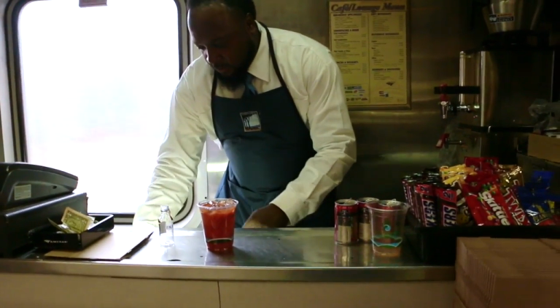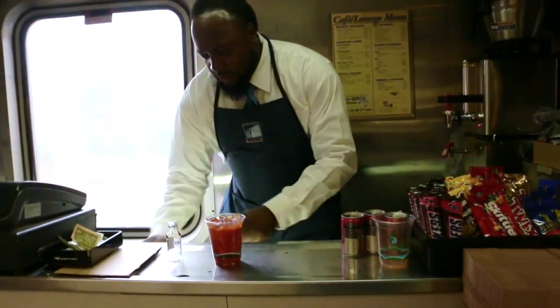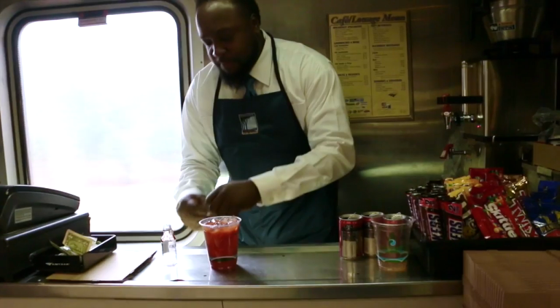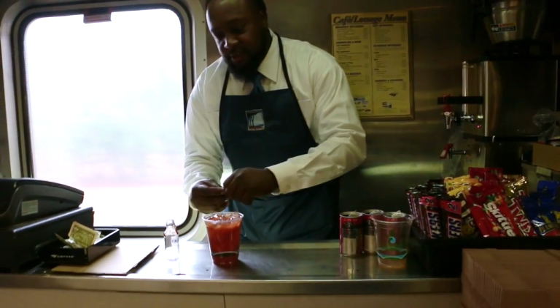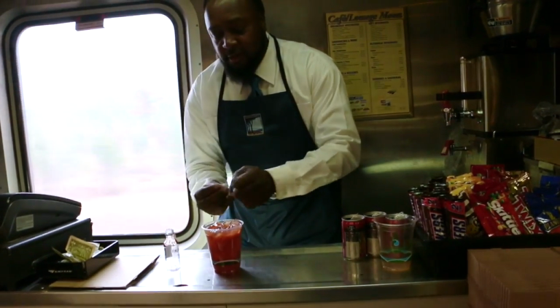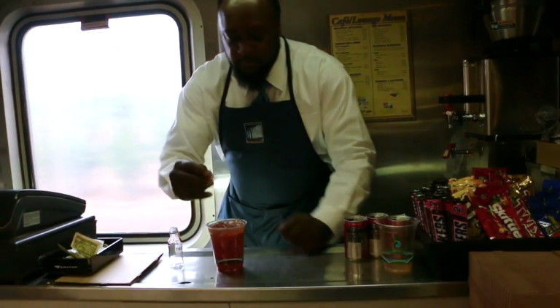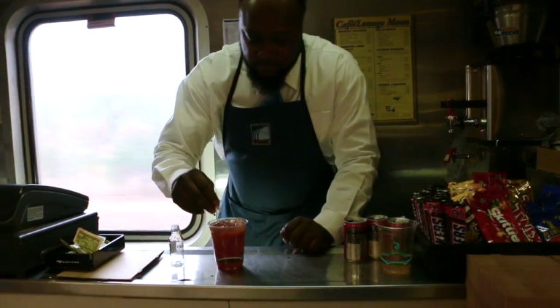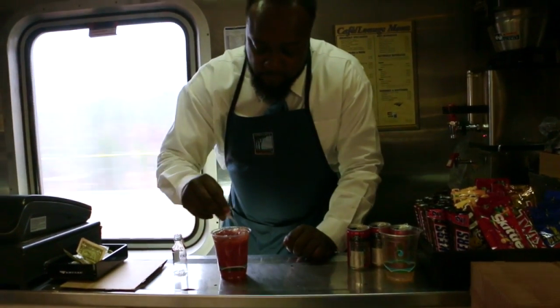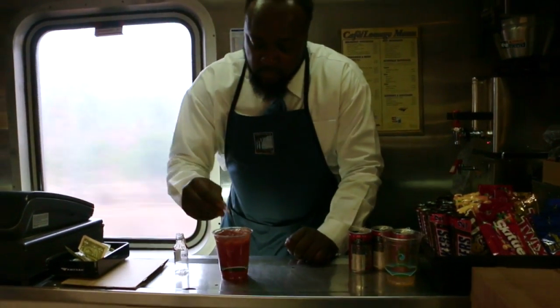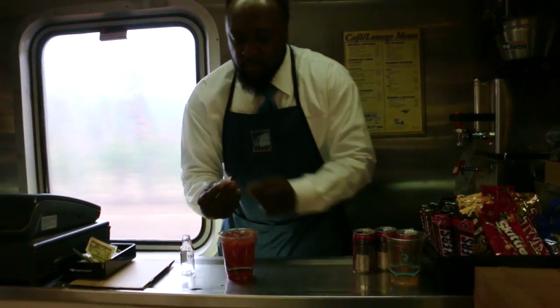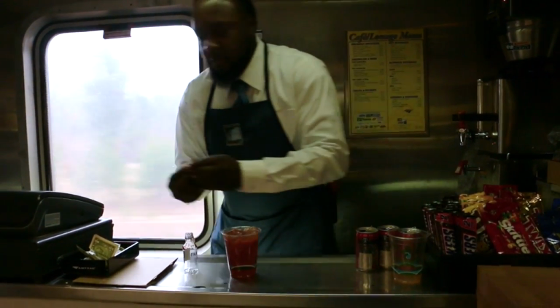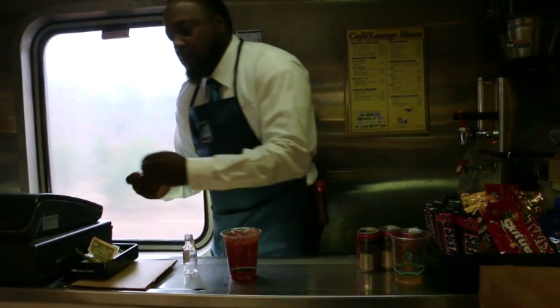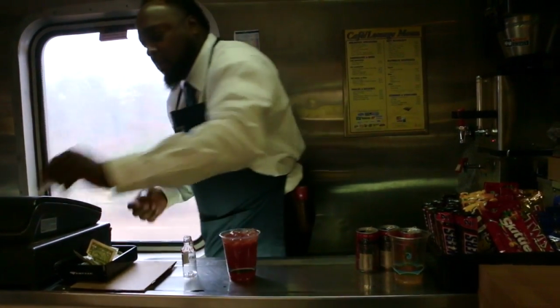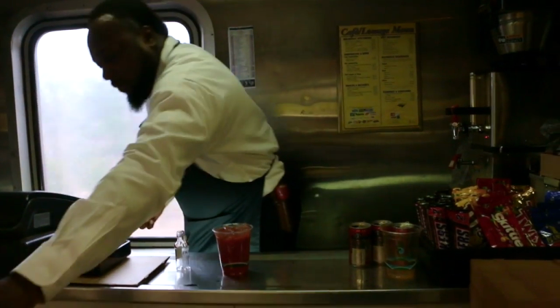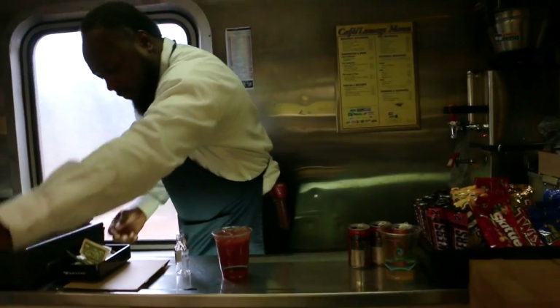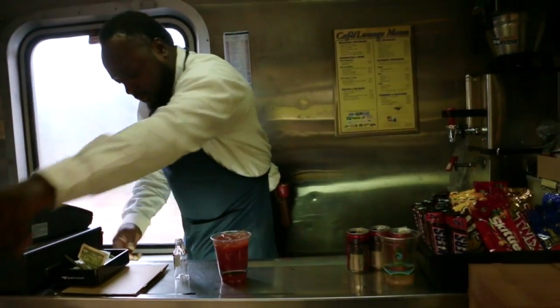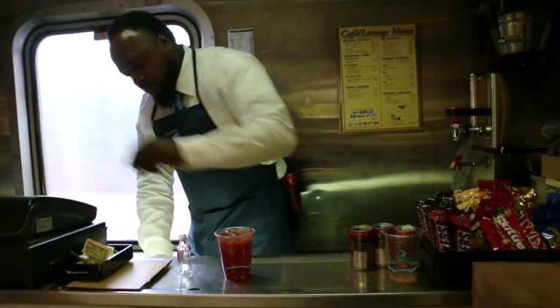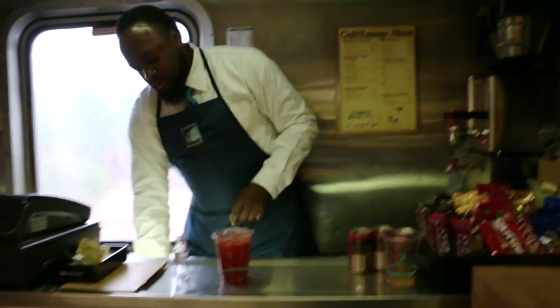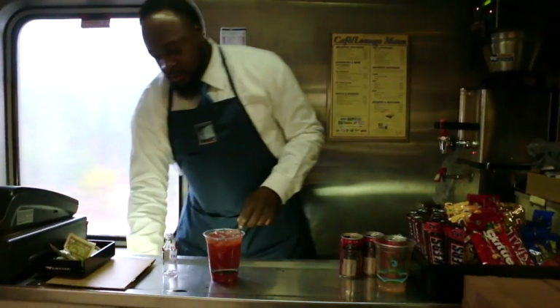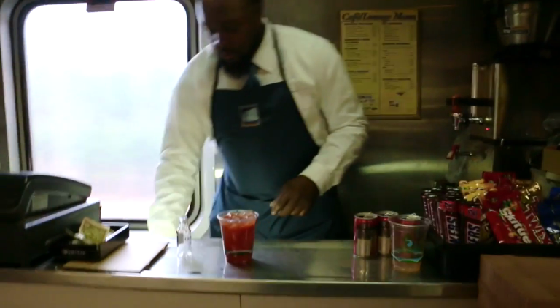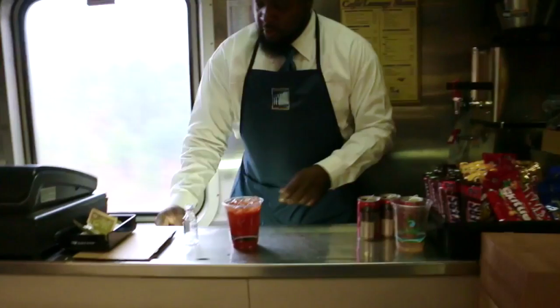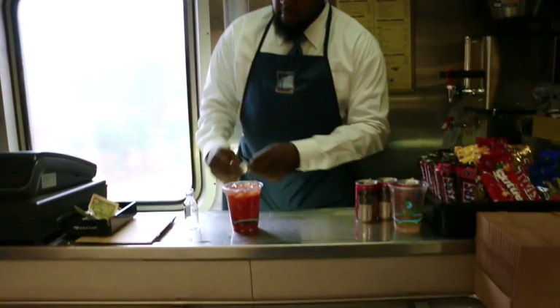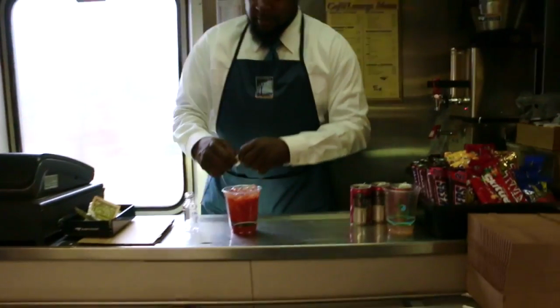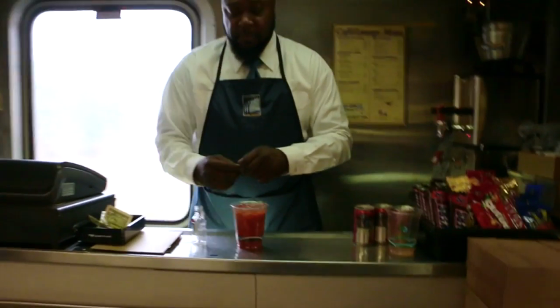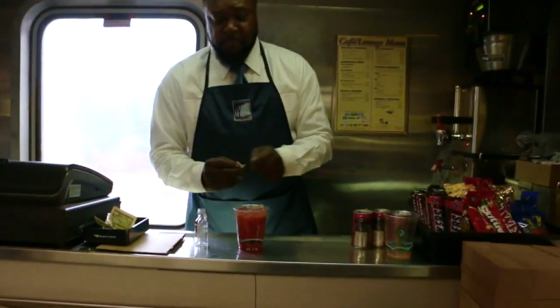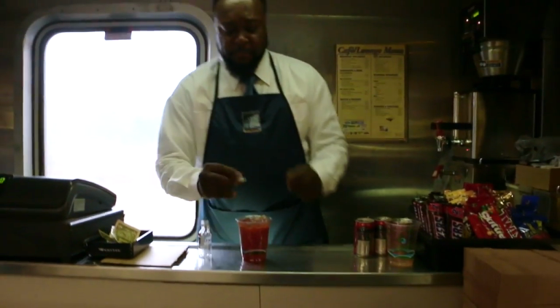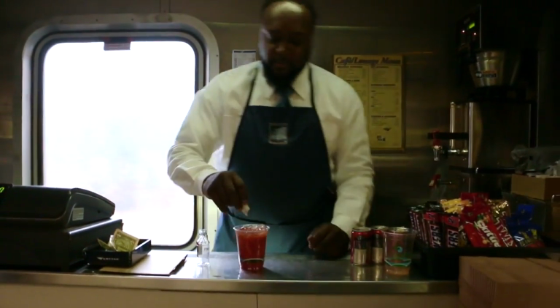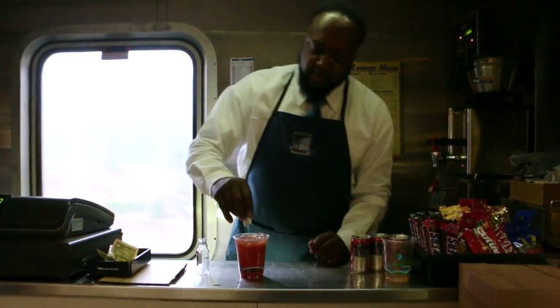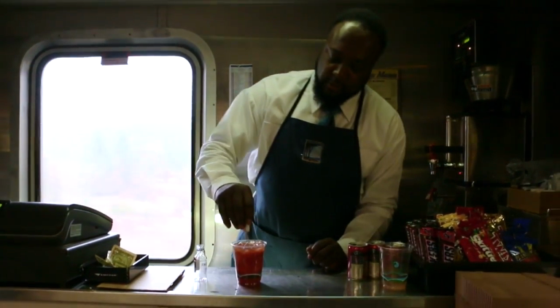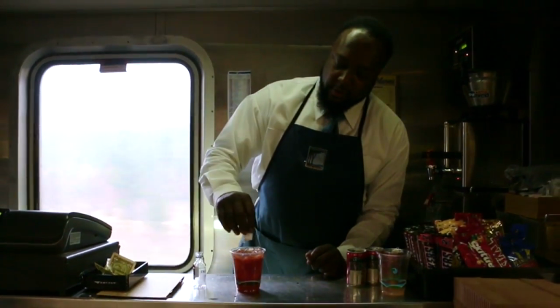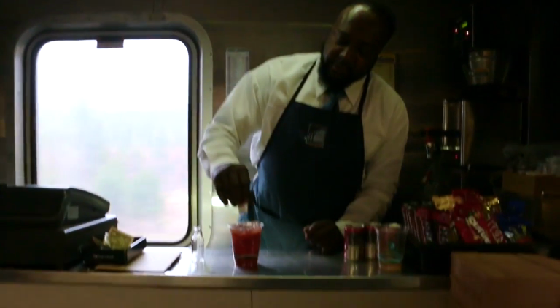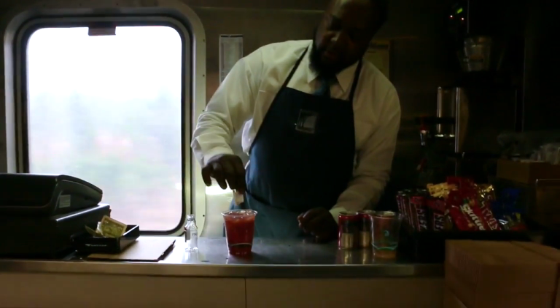A little pinch of salt and a little pinch of black pepper to garnish it up.